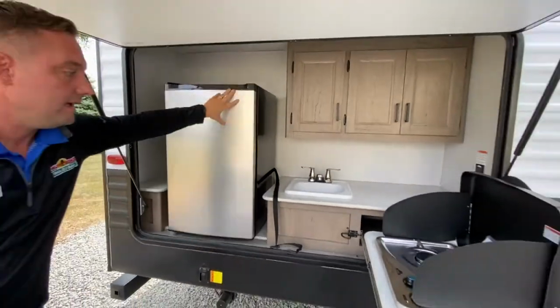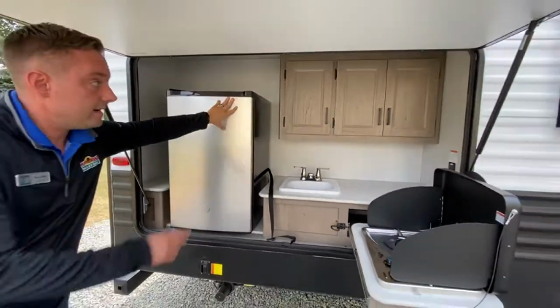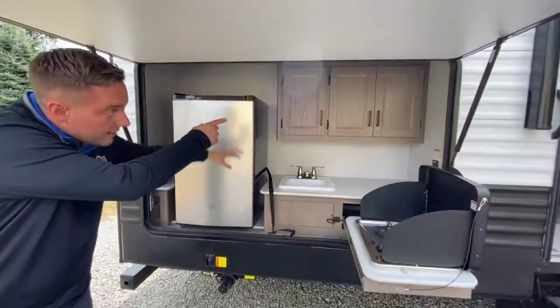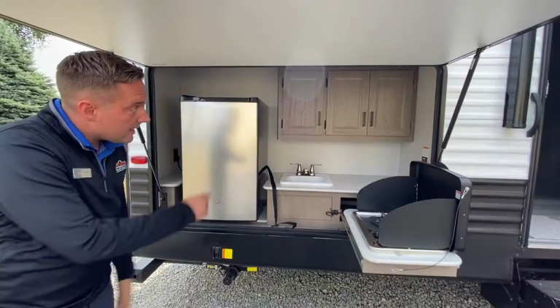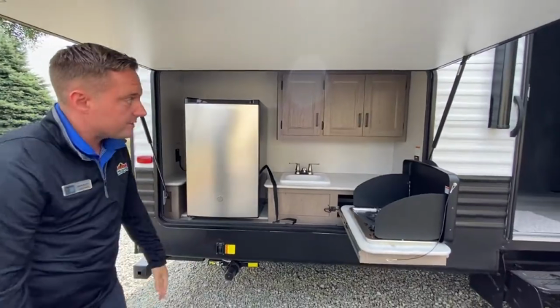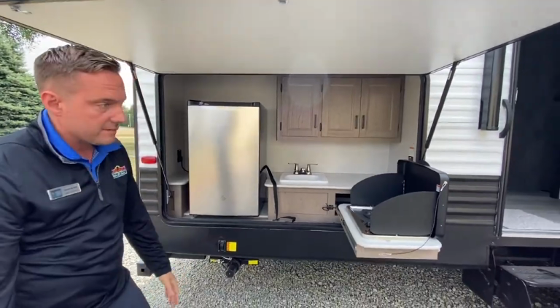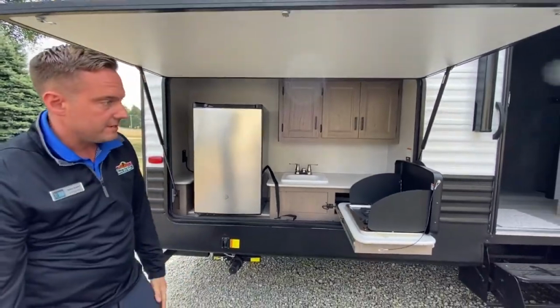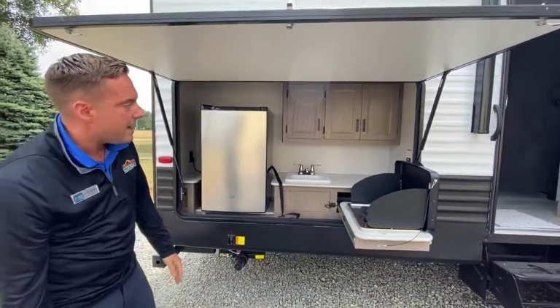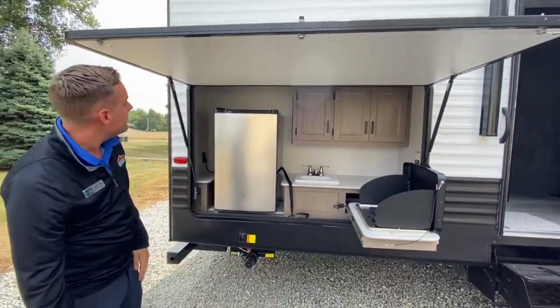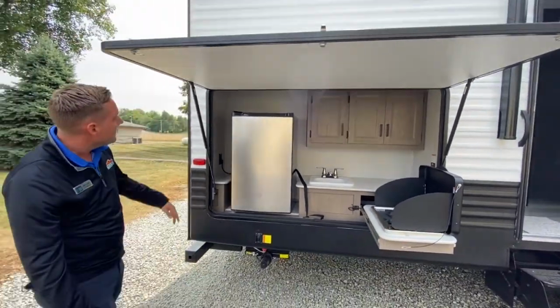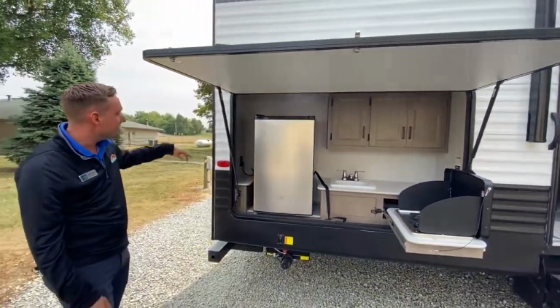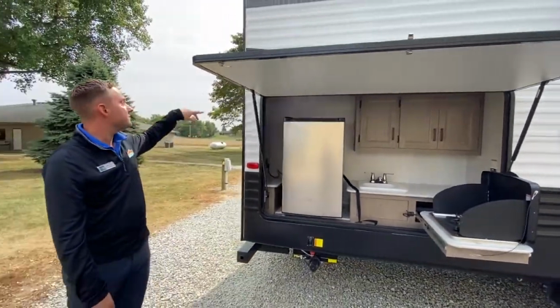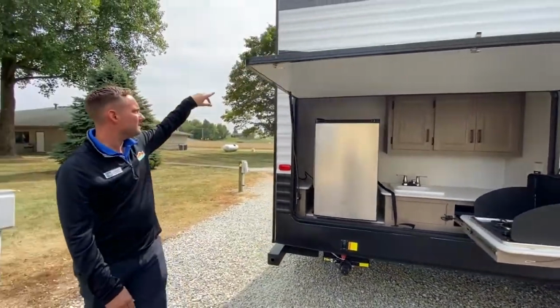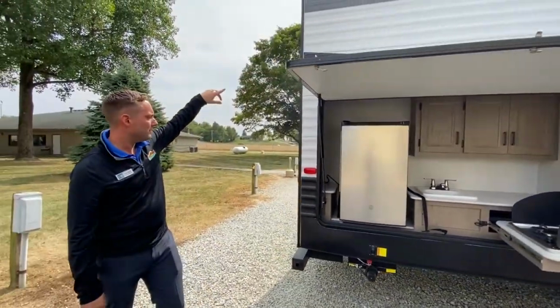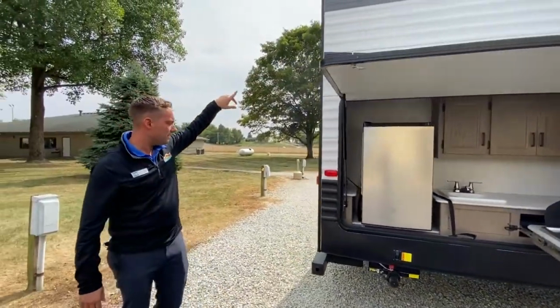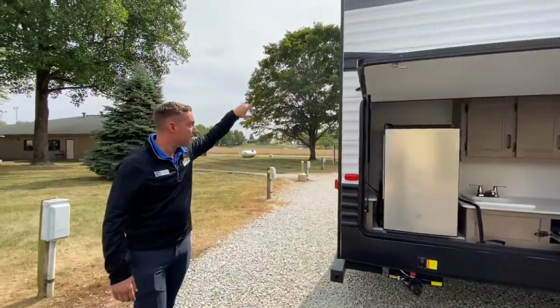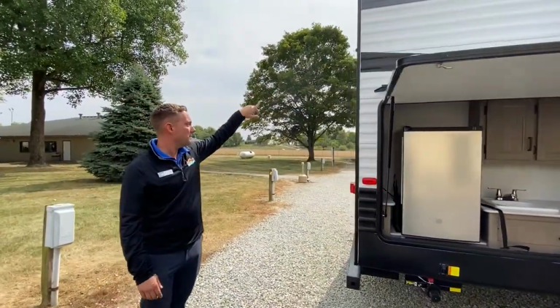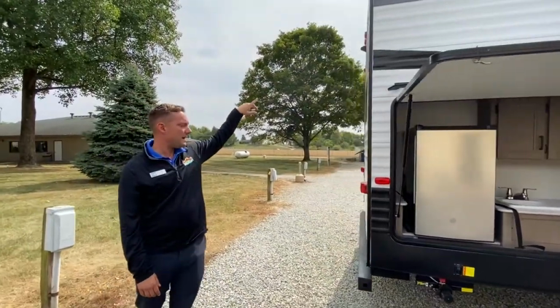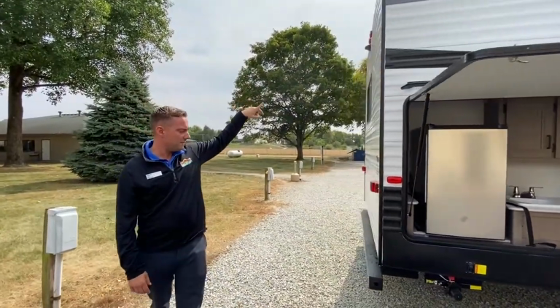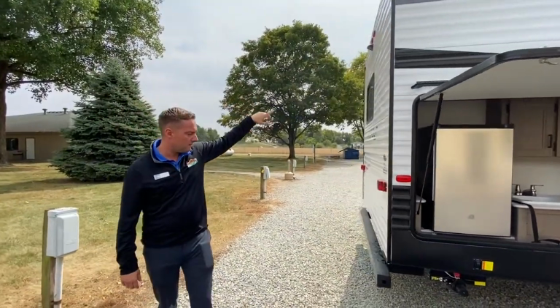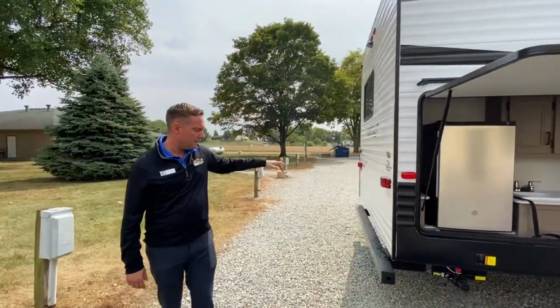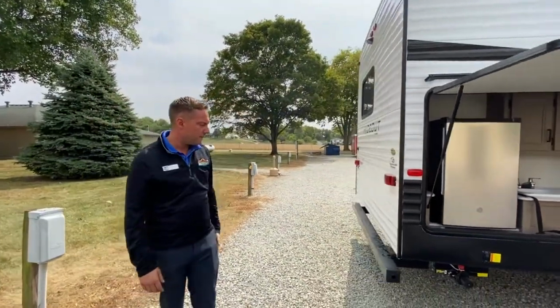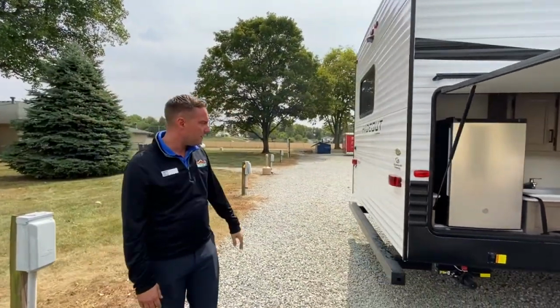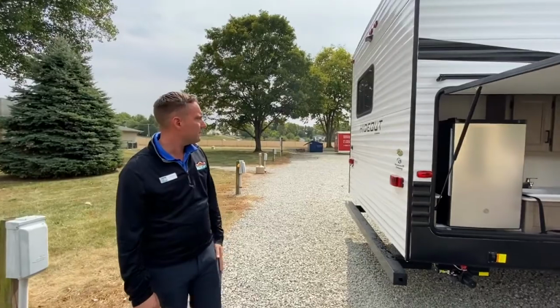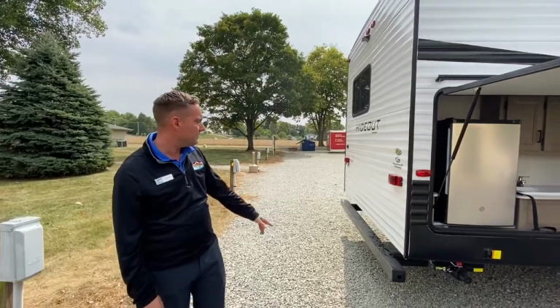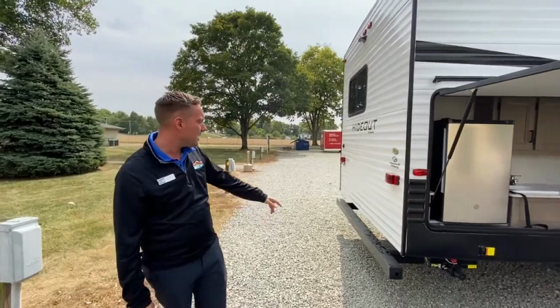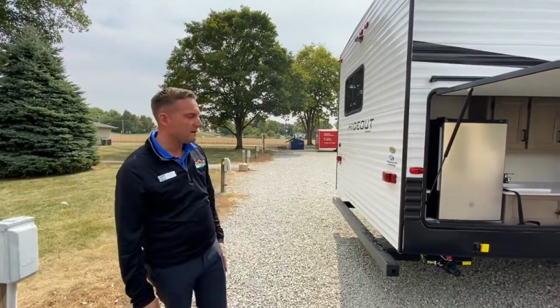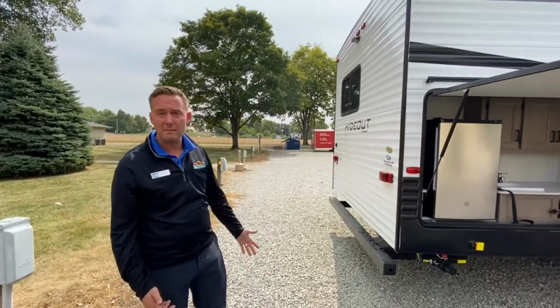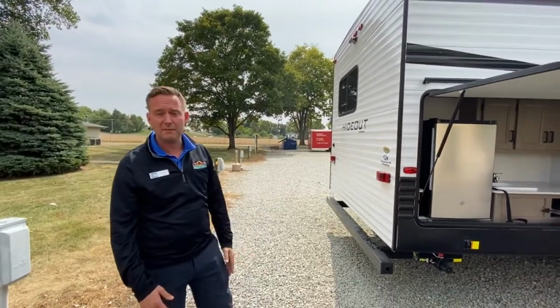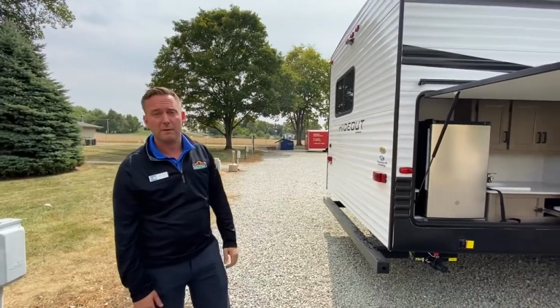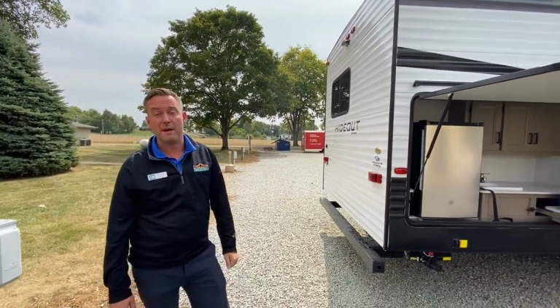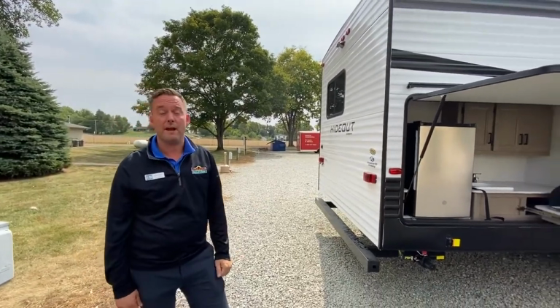Extra cabinetry in the back. This coach is pre-wired for a backup camera in the rear, and you do have the rear bumper for a bike rack.